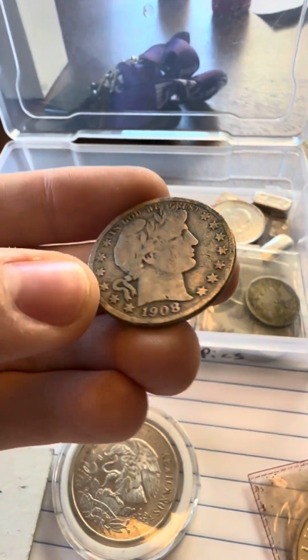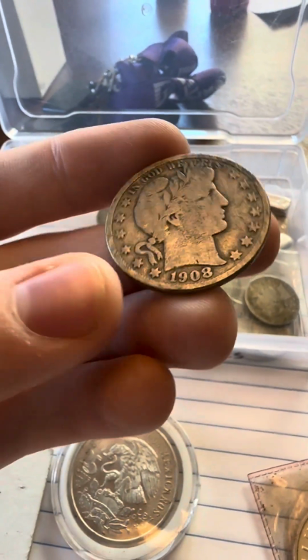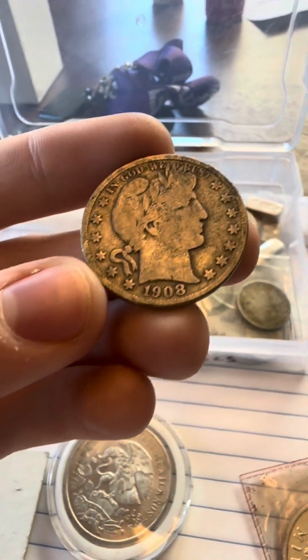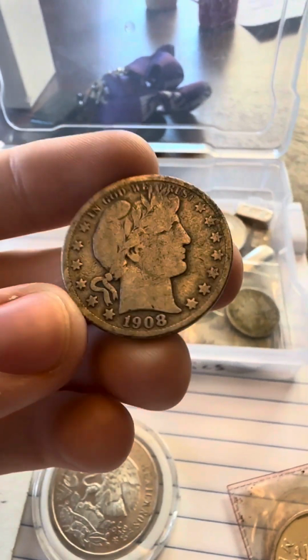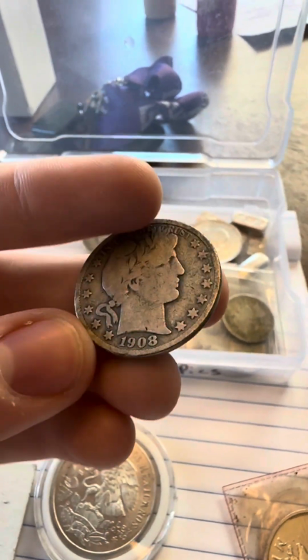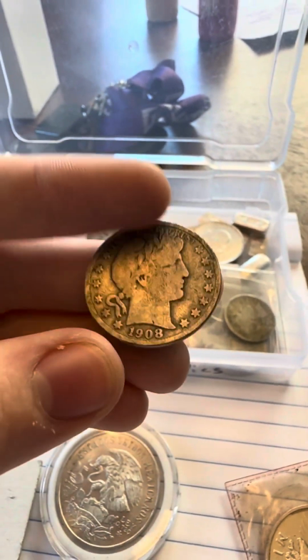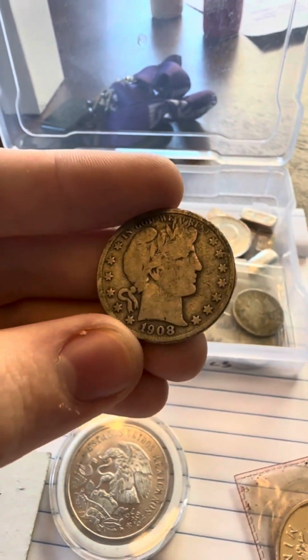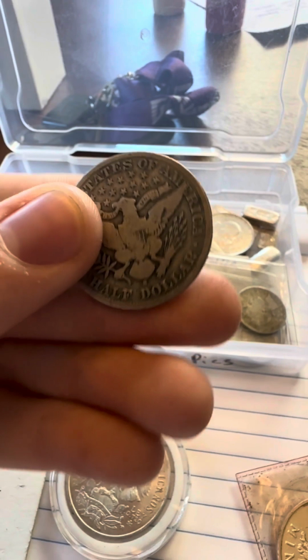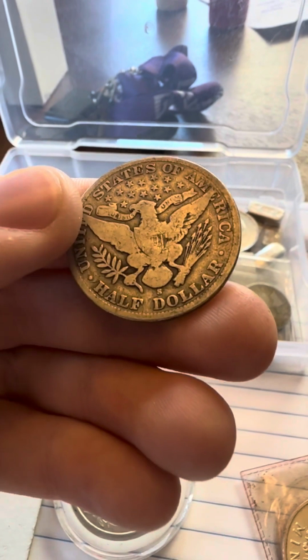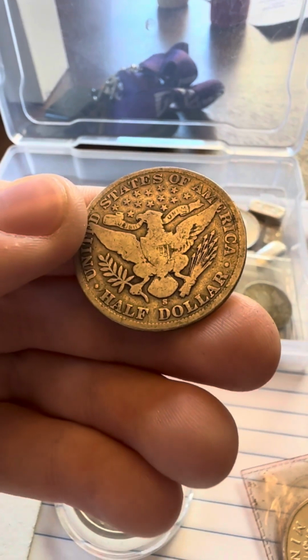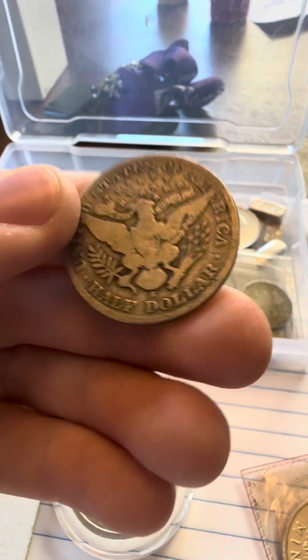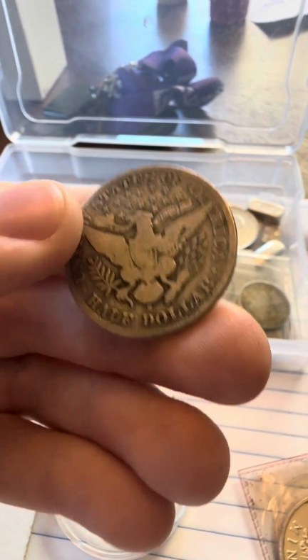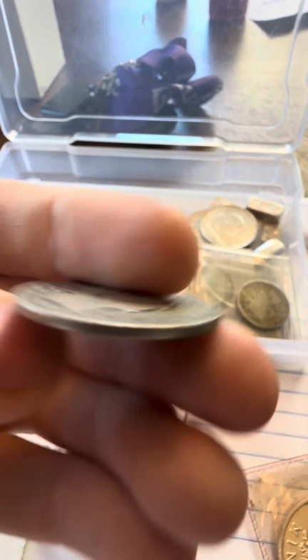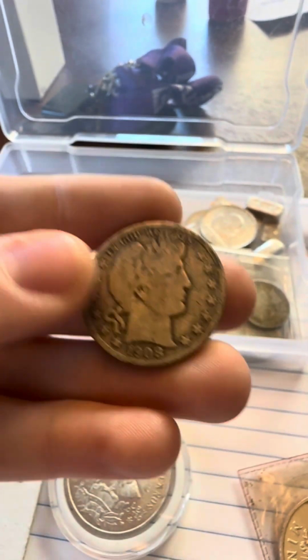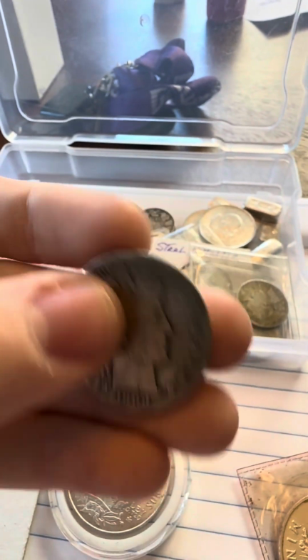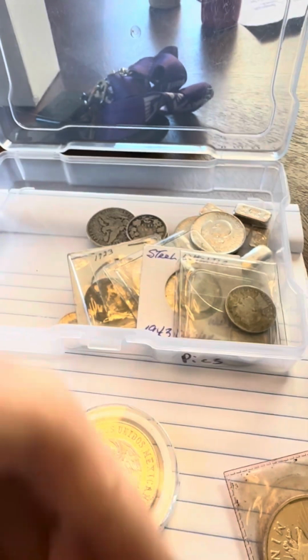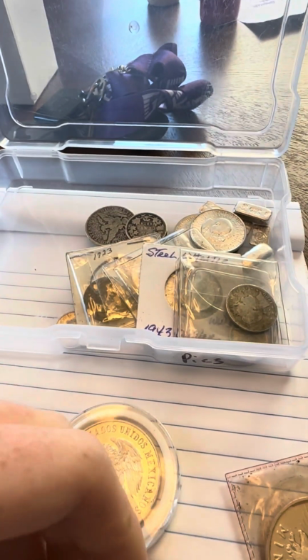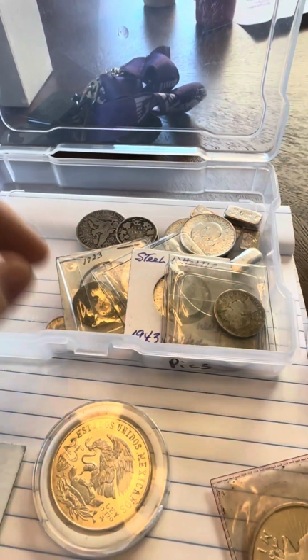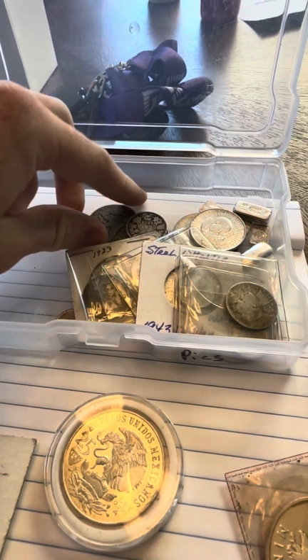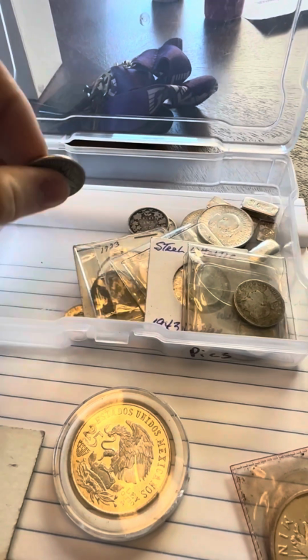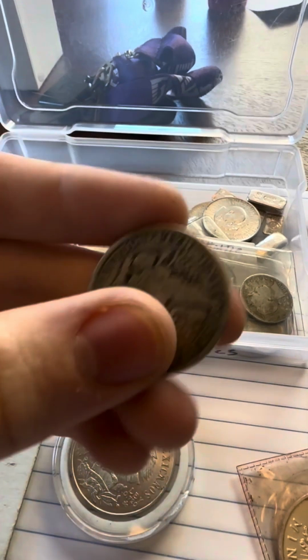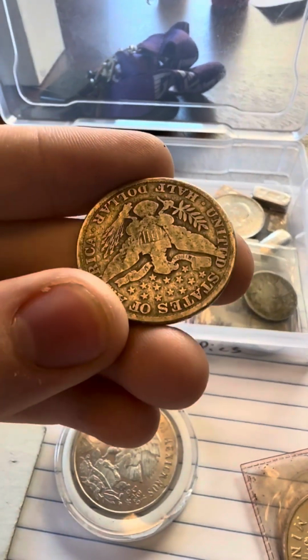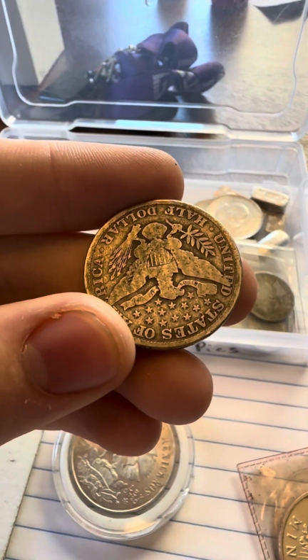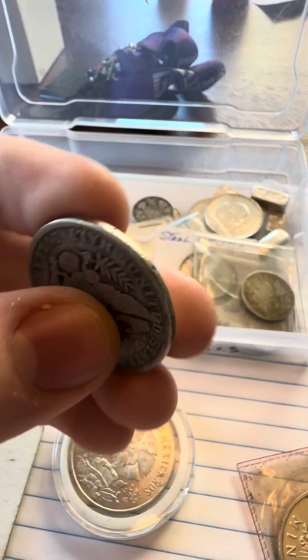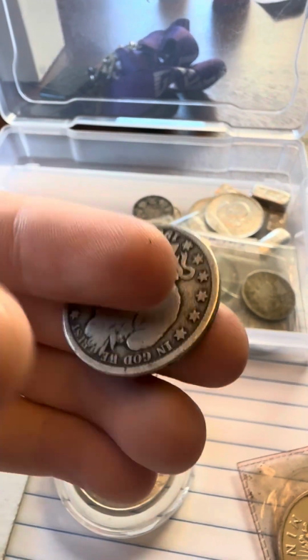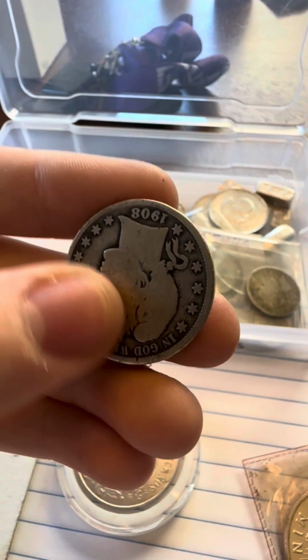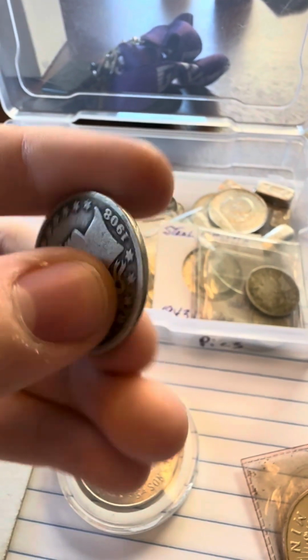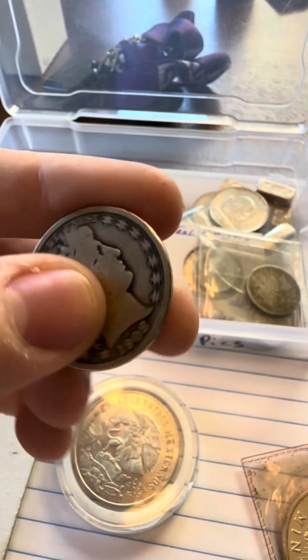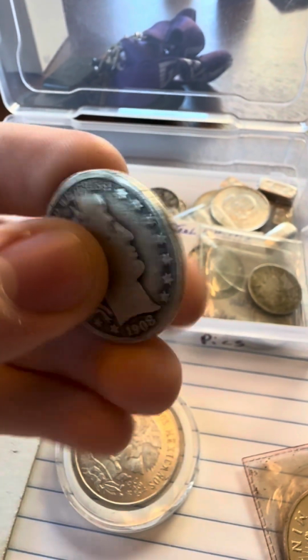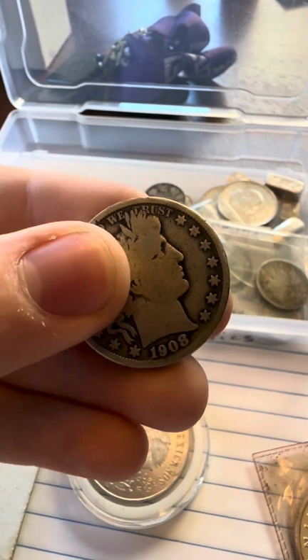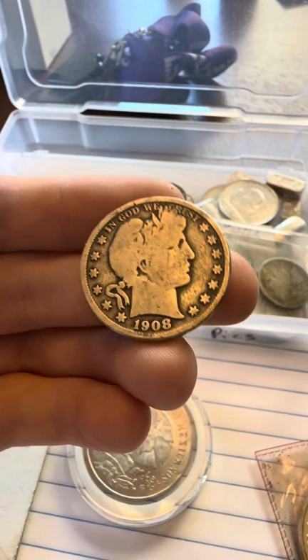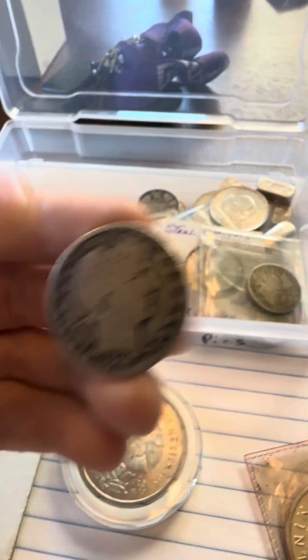Gotta get cases for these. 1908 S half dollar. And then the 1908 Philly half dollar.